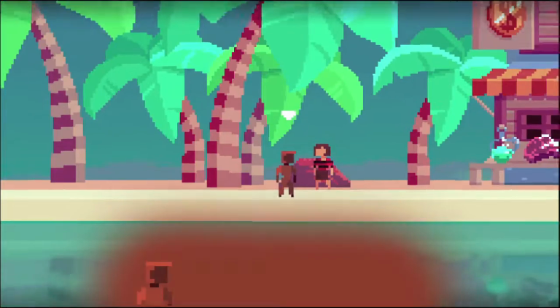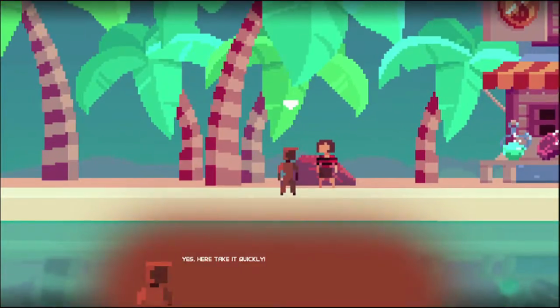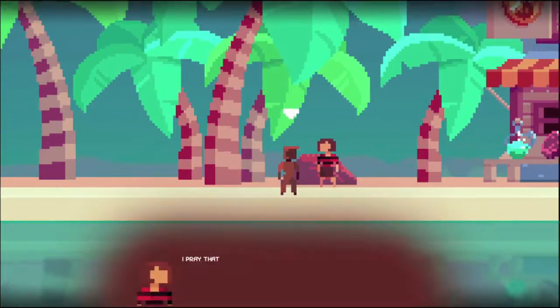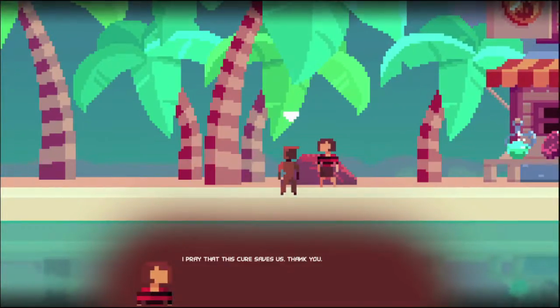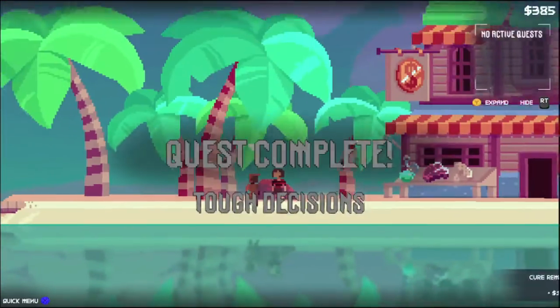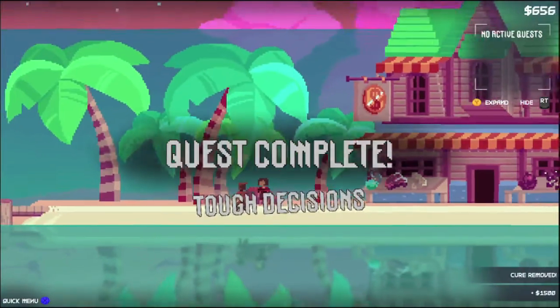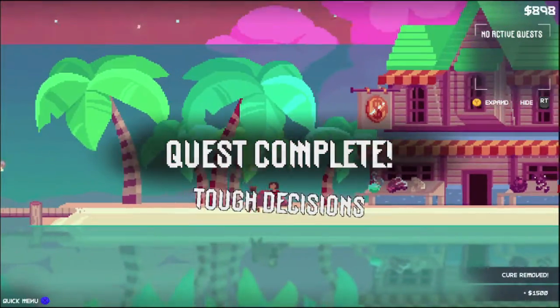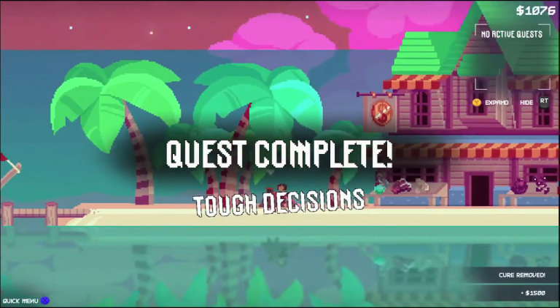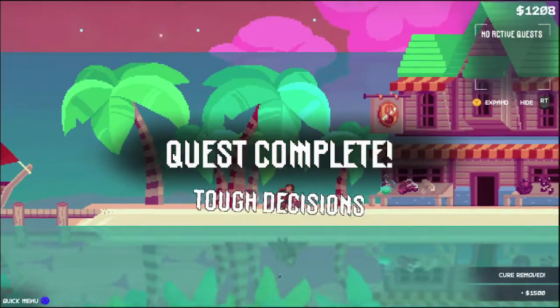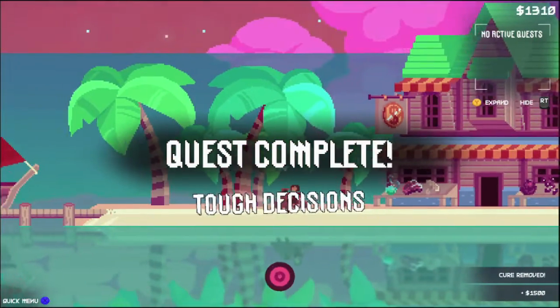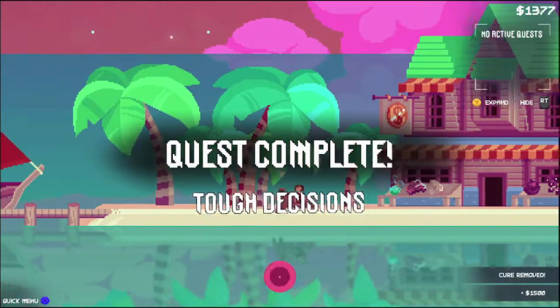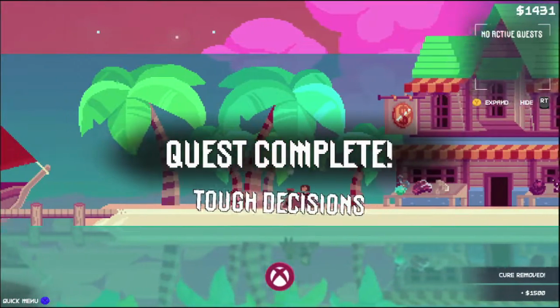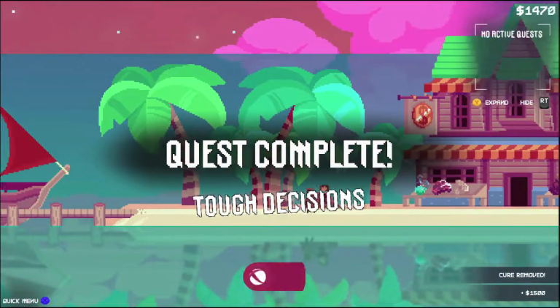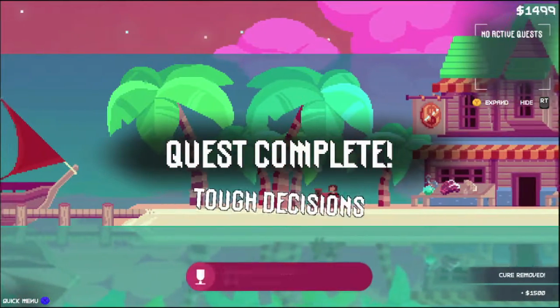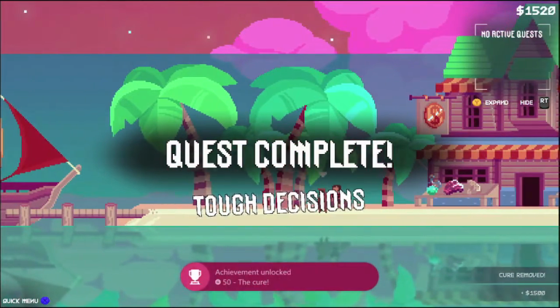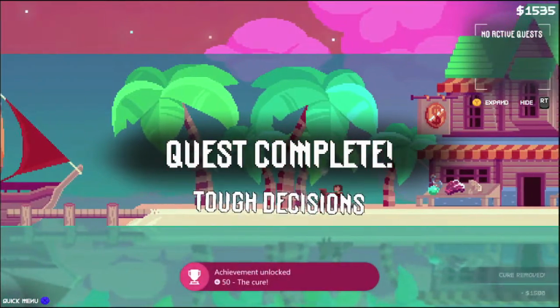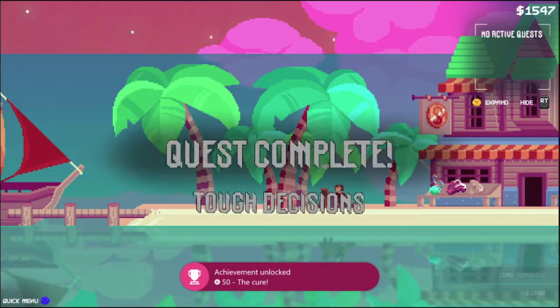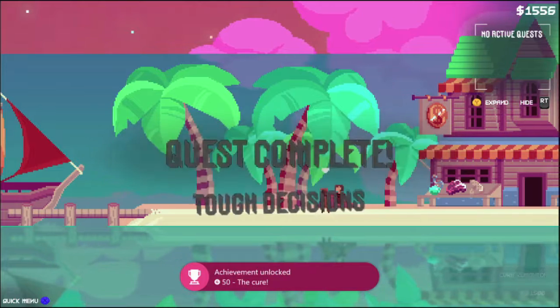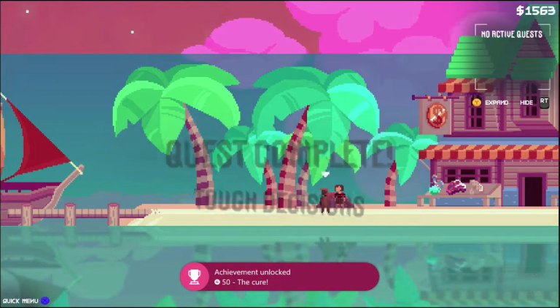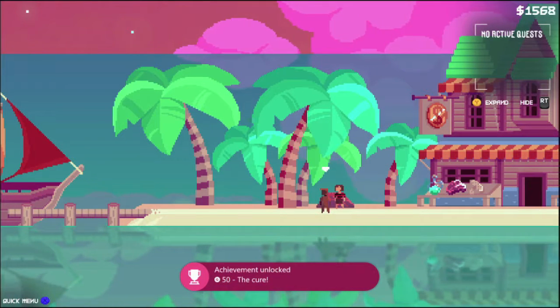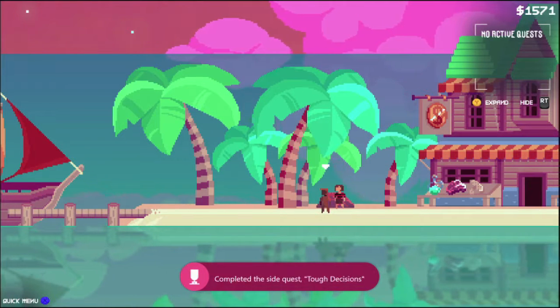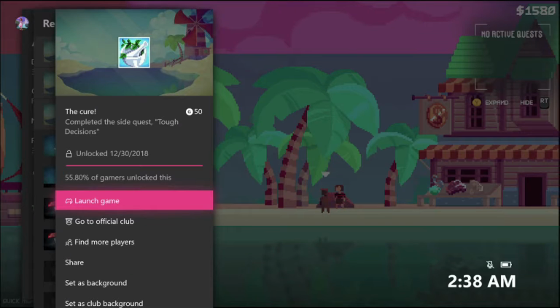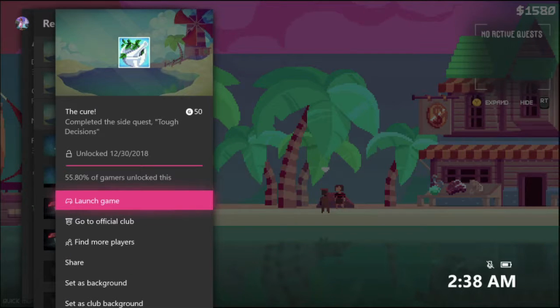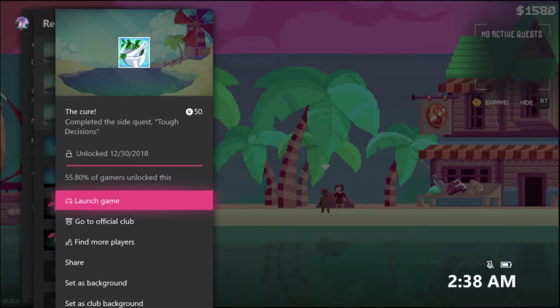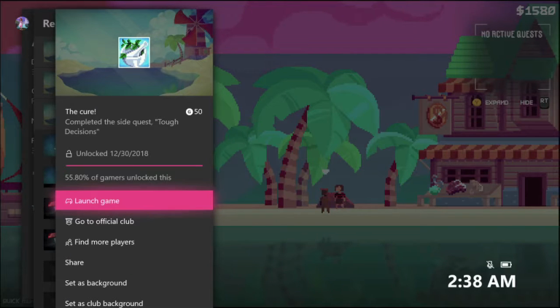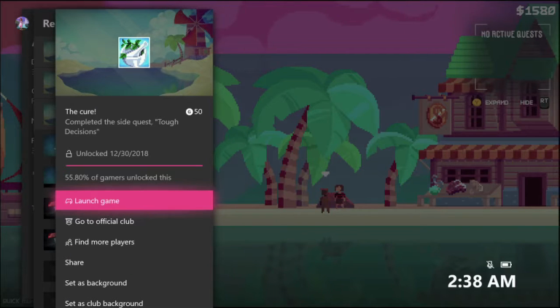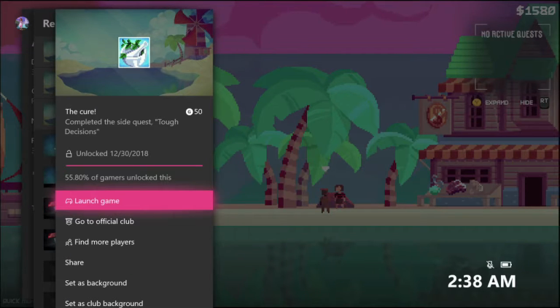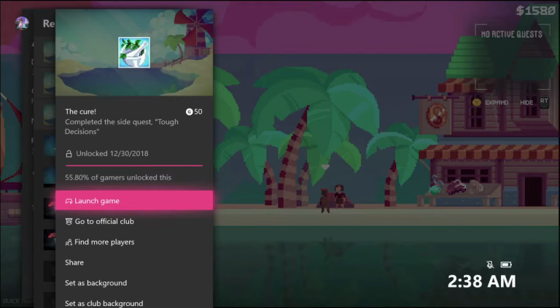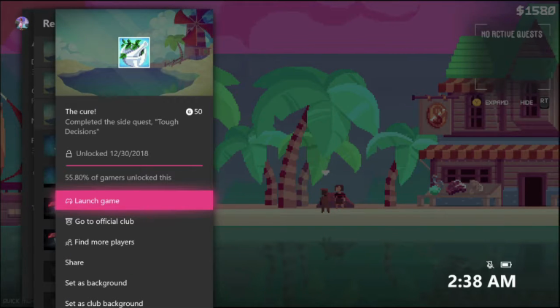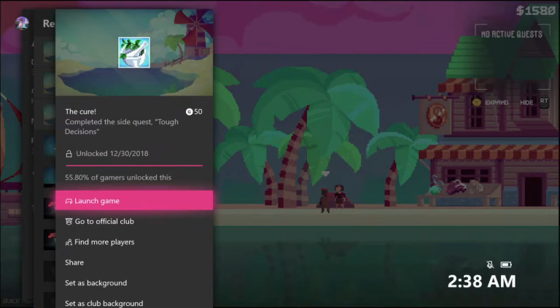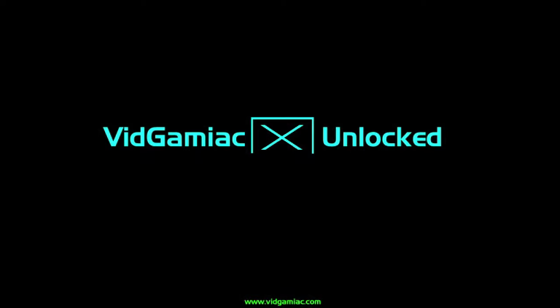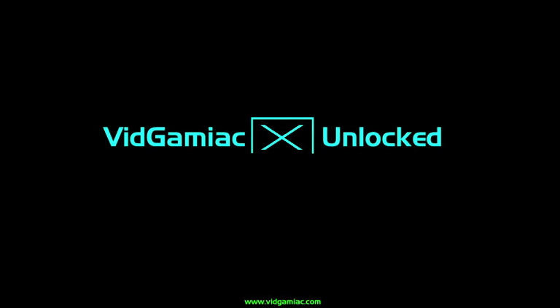So once you pick one and land, you want to talk to the question mark lady right in front, and then you should give them the cure and the achievement should pop. There it is — 50 Gamerscore — and that's all there is to it.